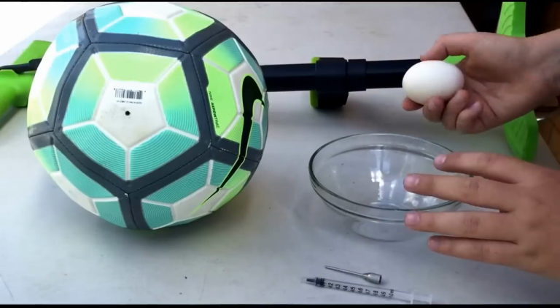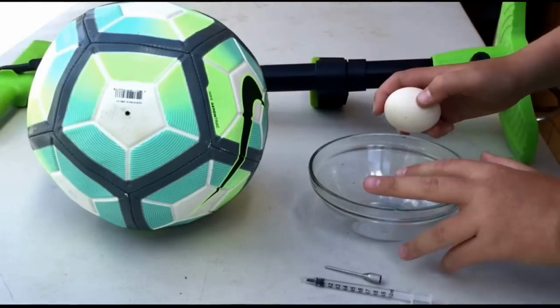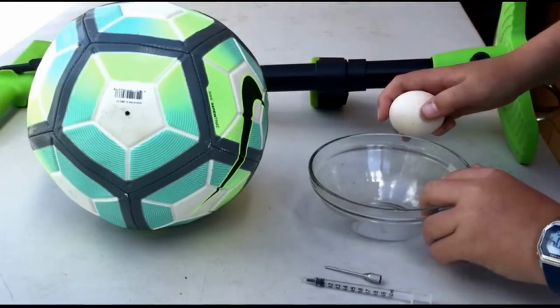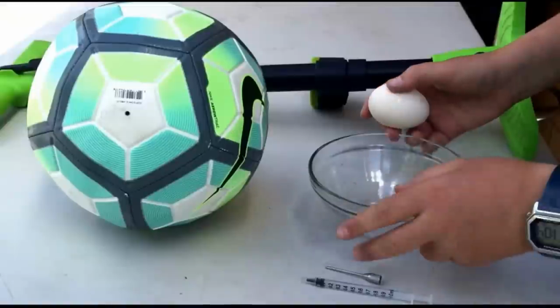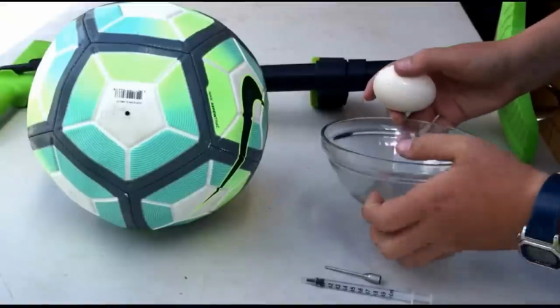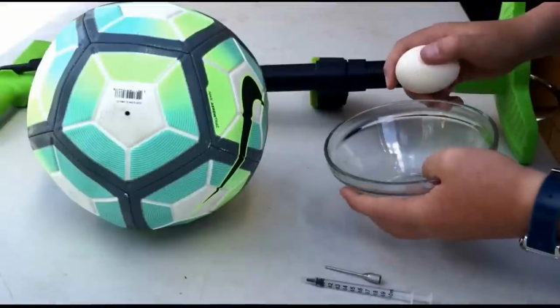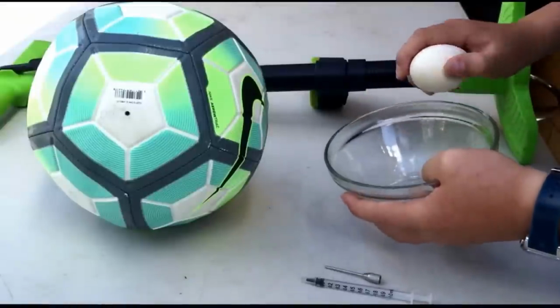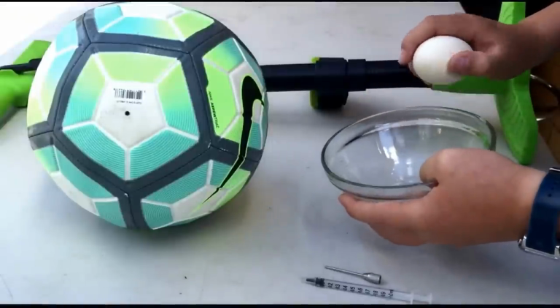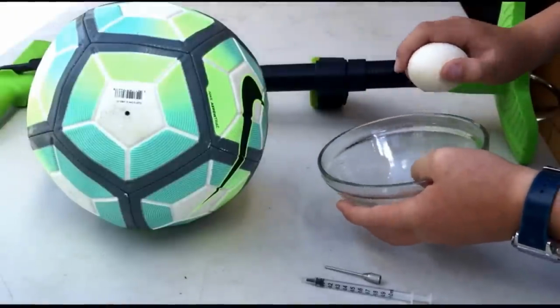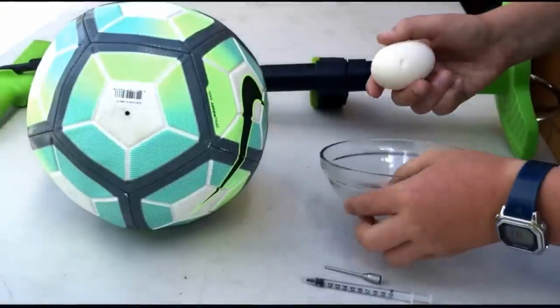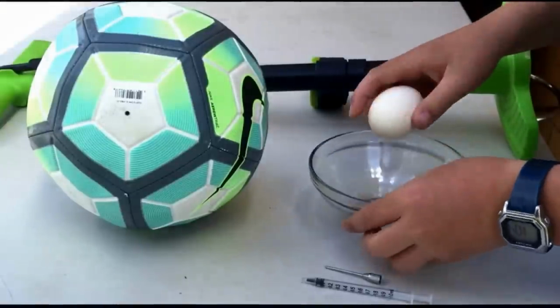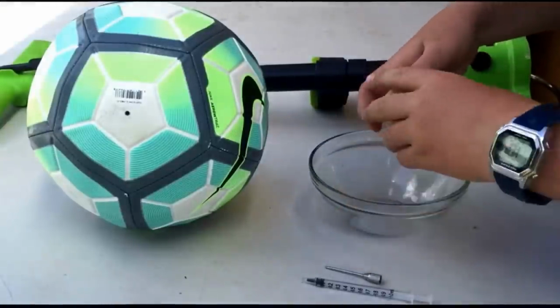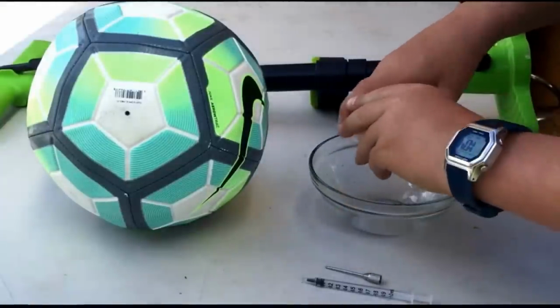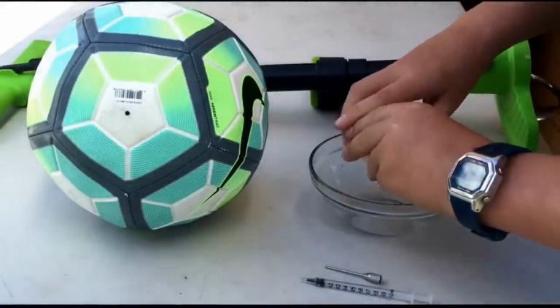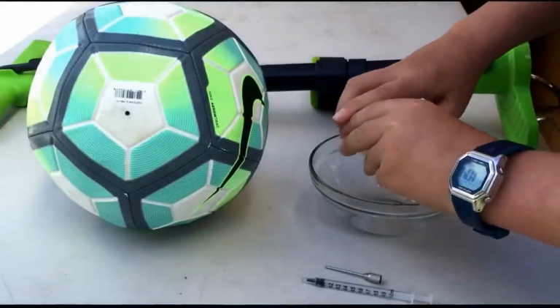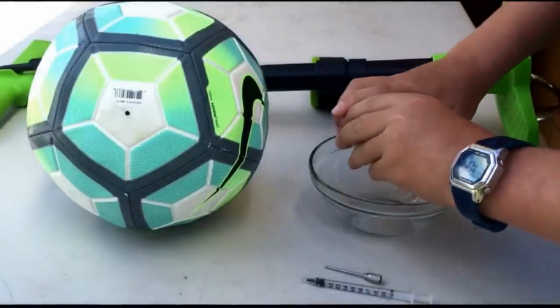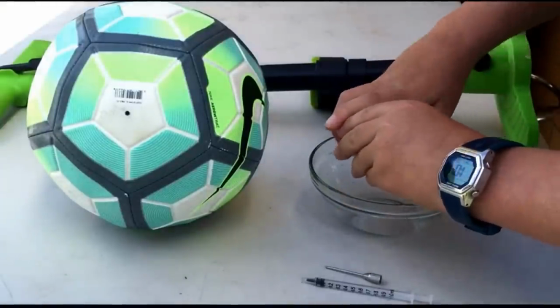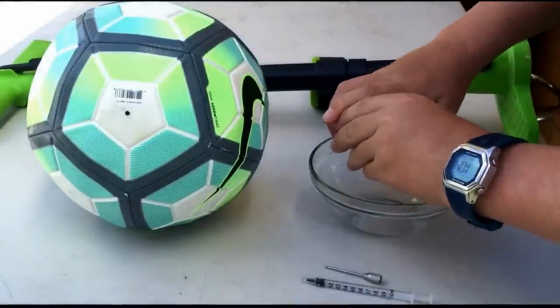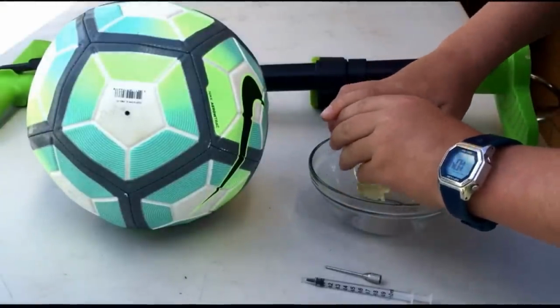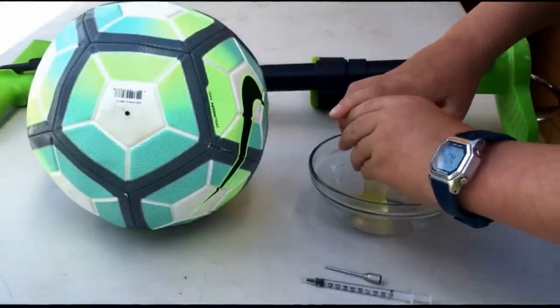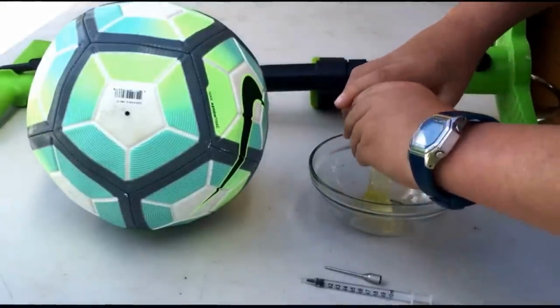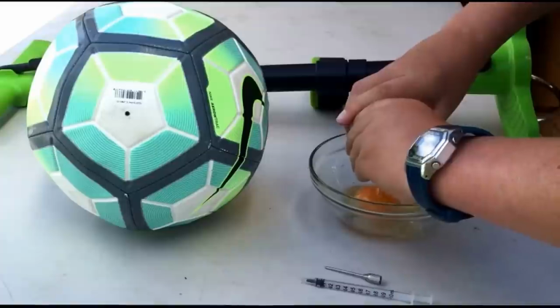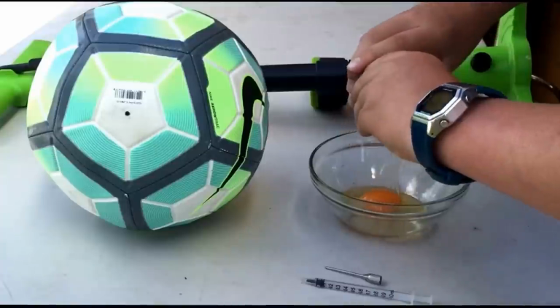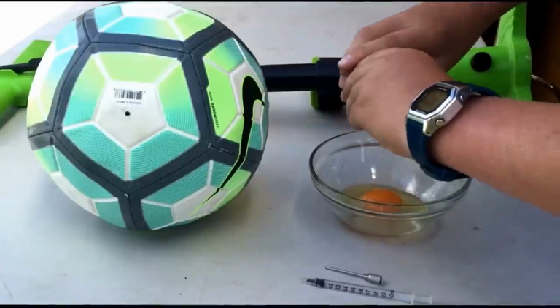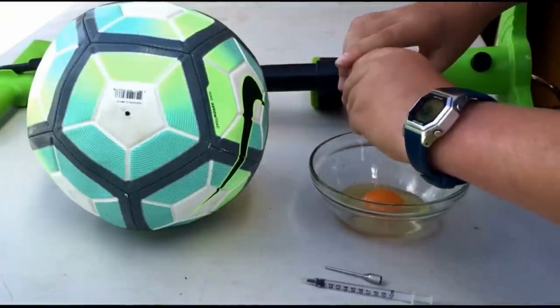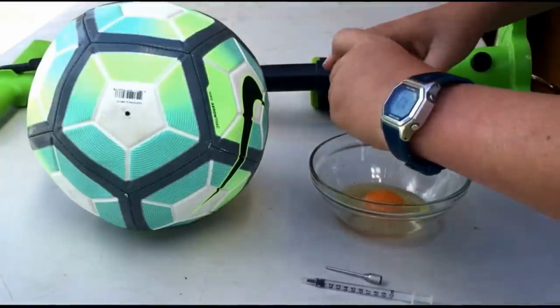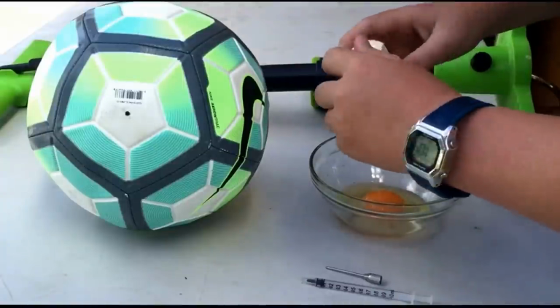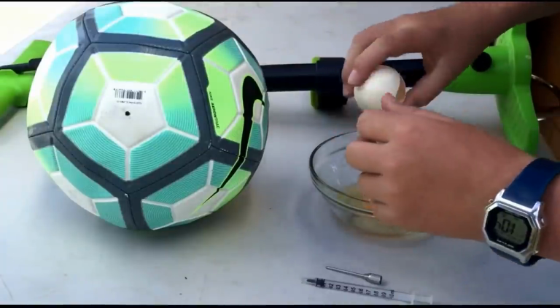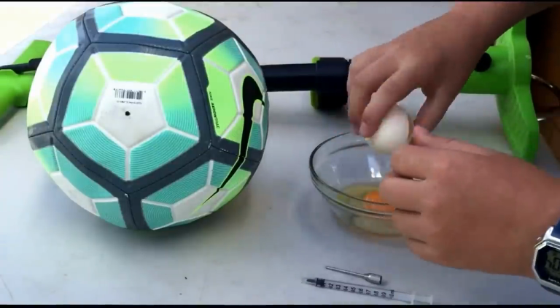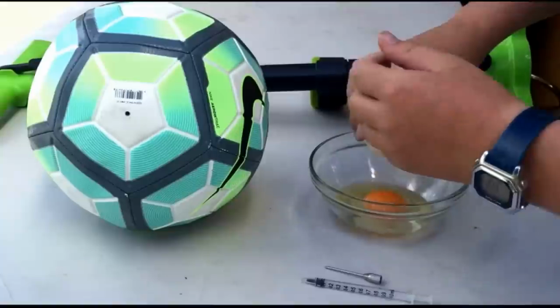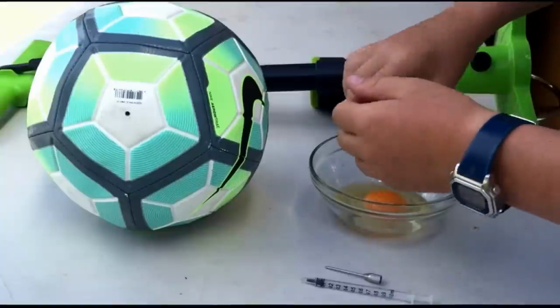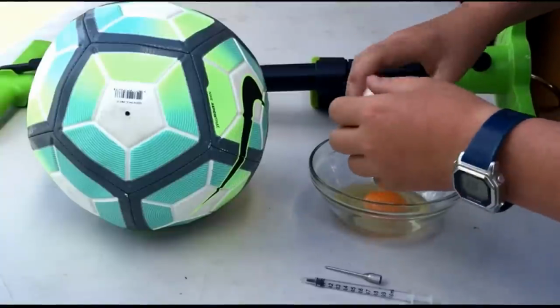To start off, you're just going to crack your egg into your bowl, making sure to limit any egg shell getting into this mixture.